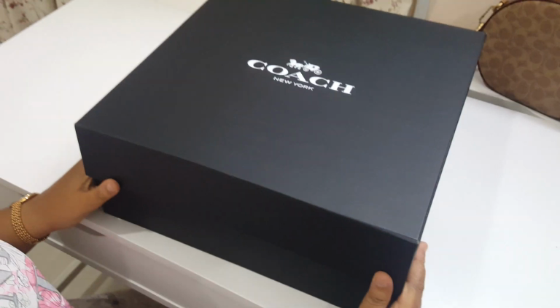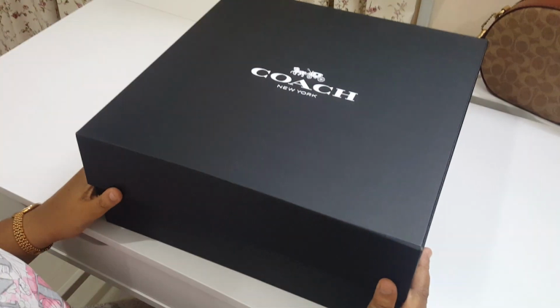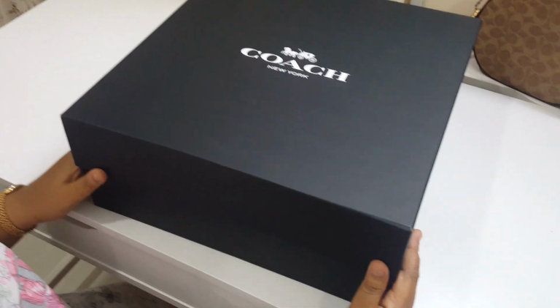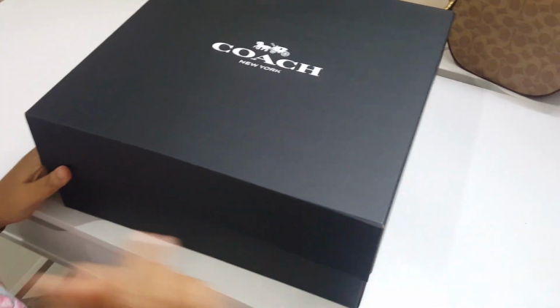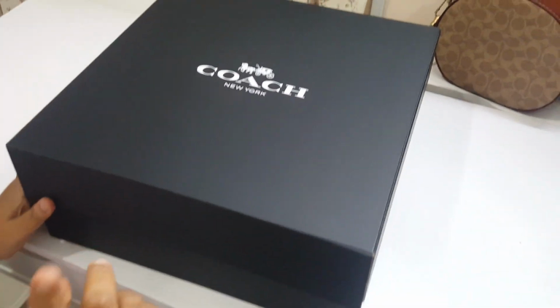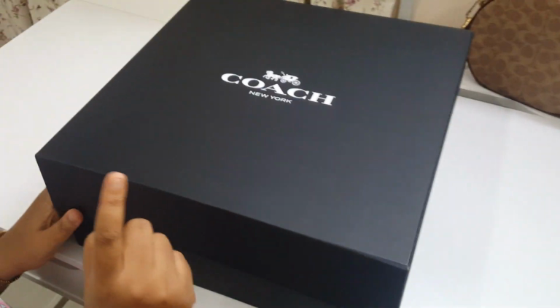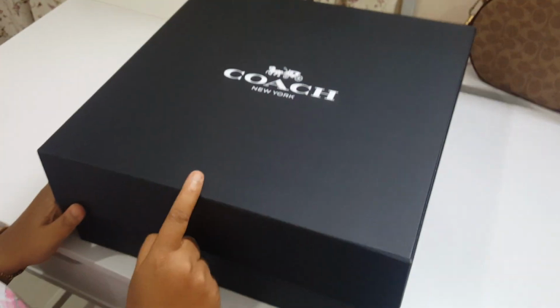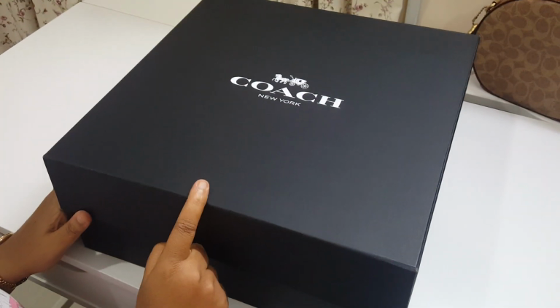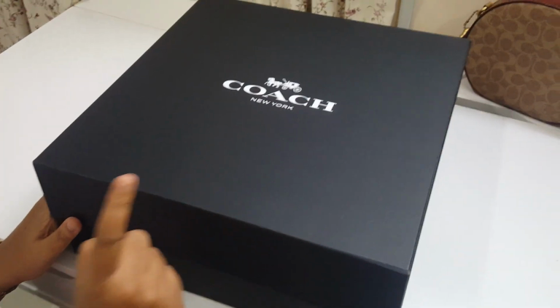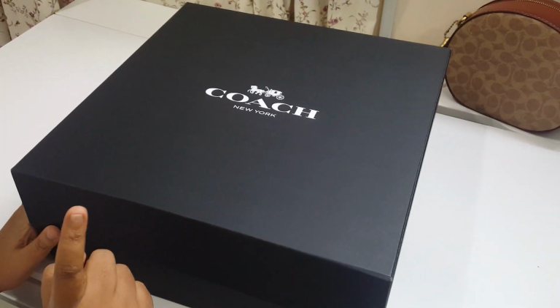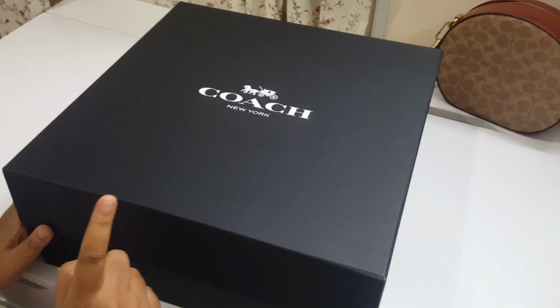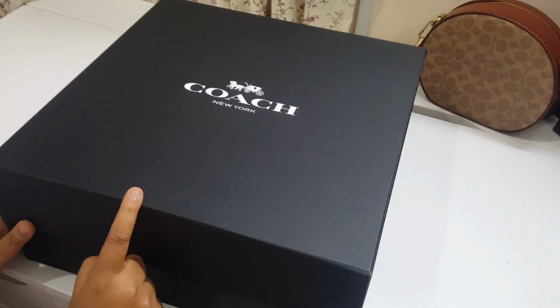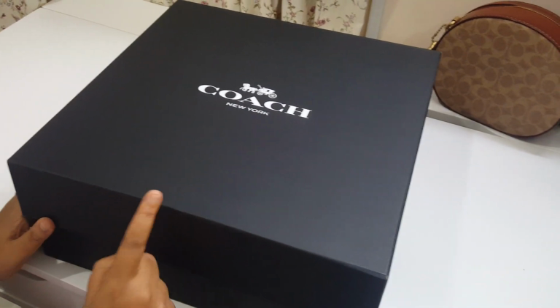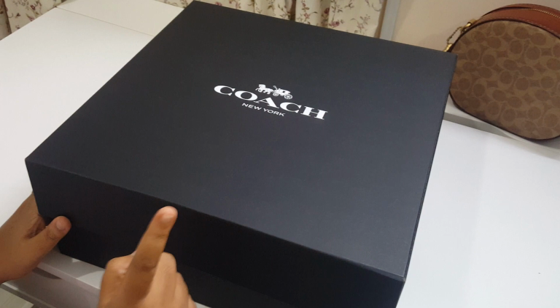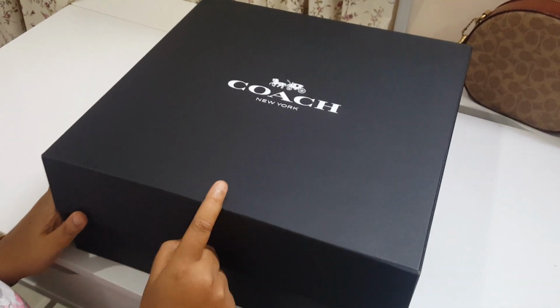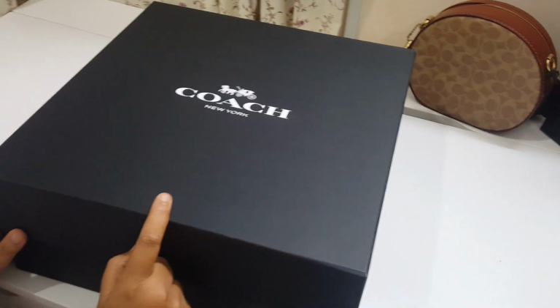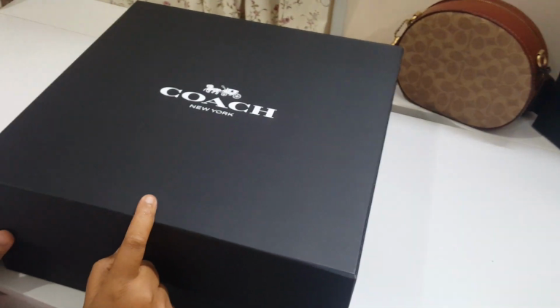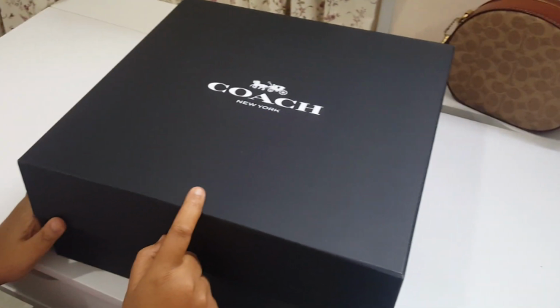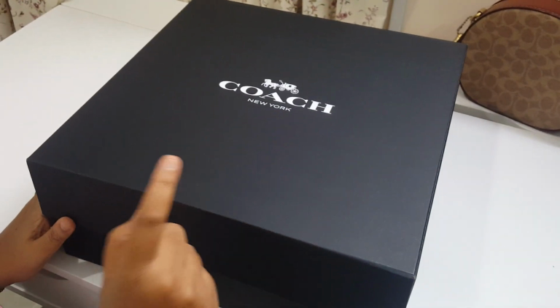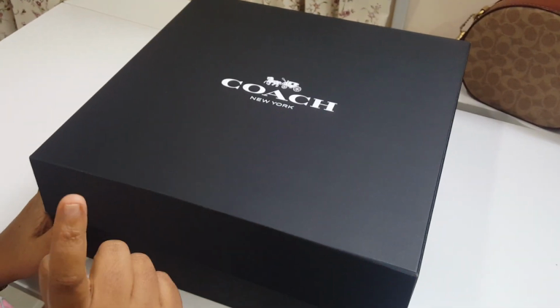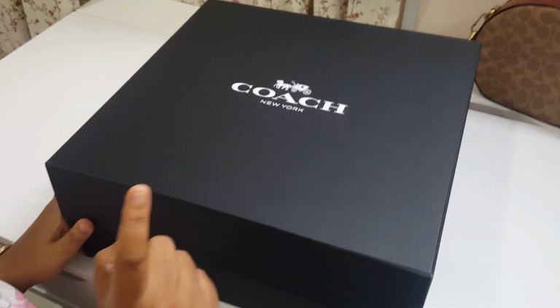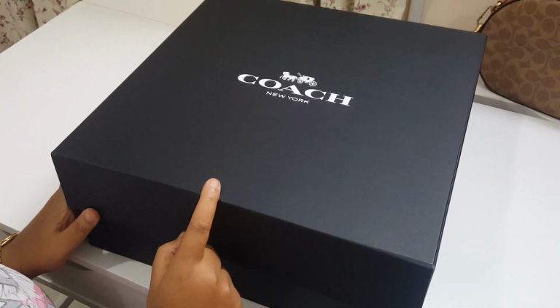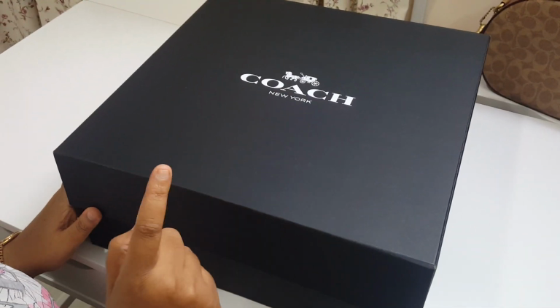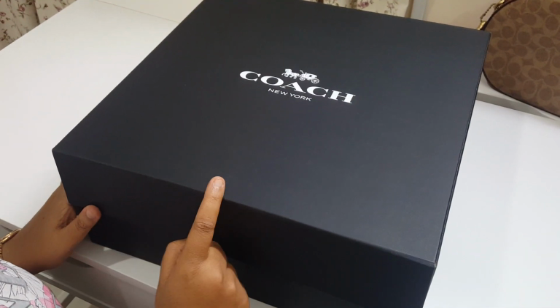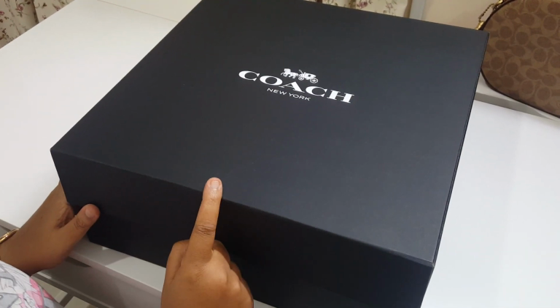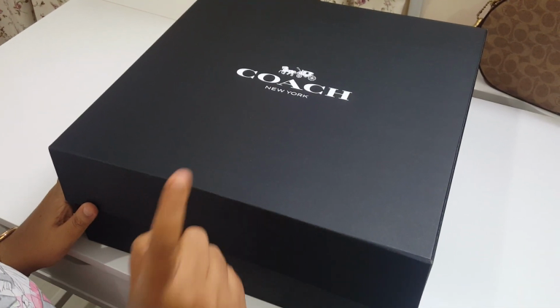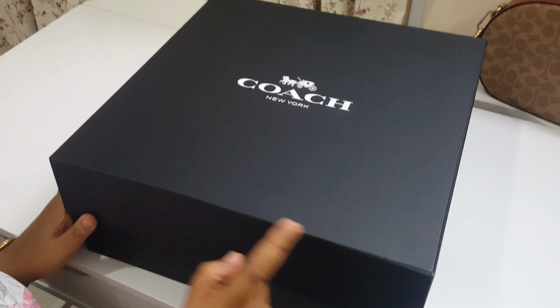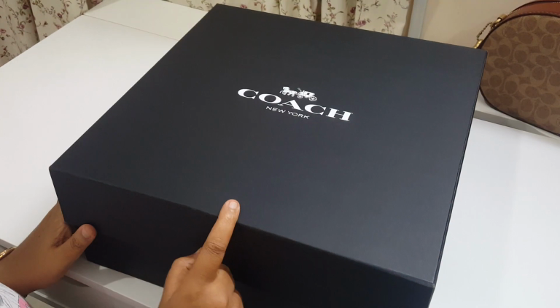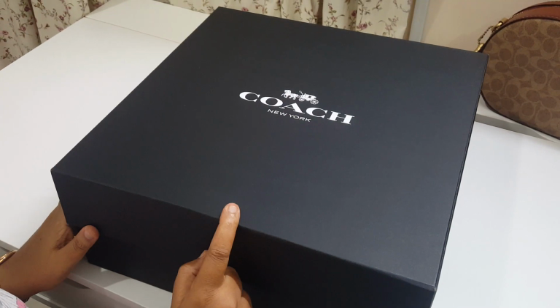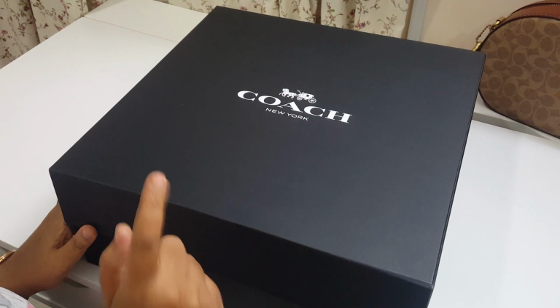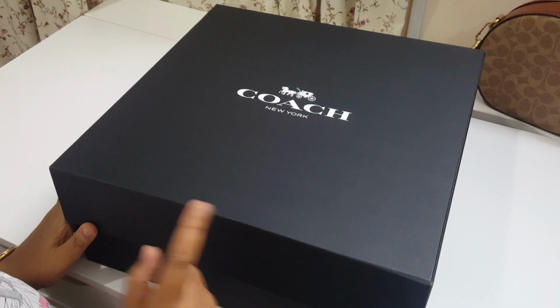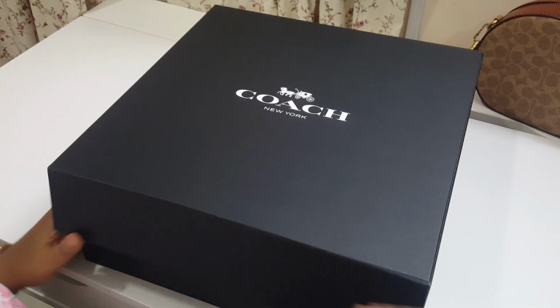Hi all, my husband purchased and gave me a gift for this Mother's Day and I just wanted to share my excitement with you all. So let's see what it's about.